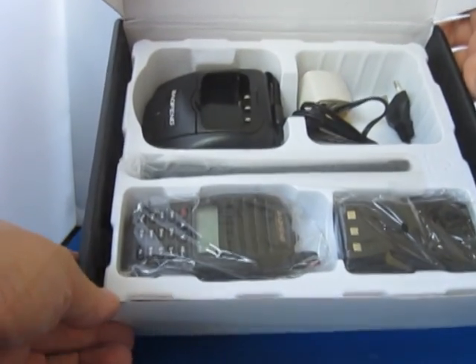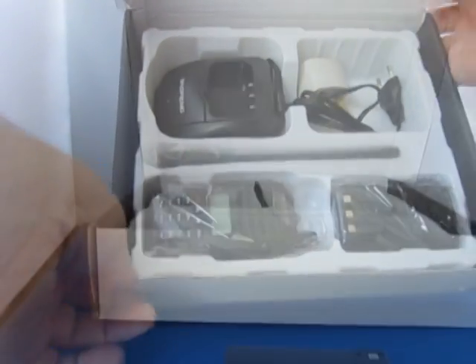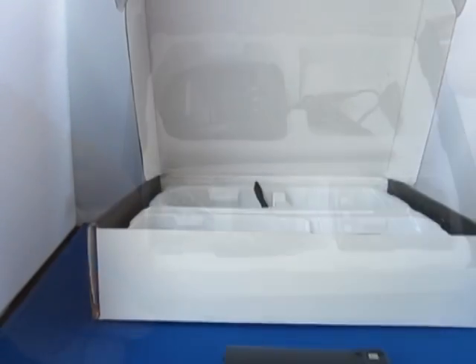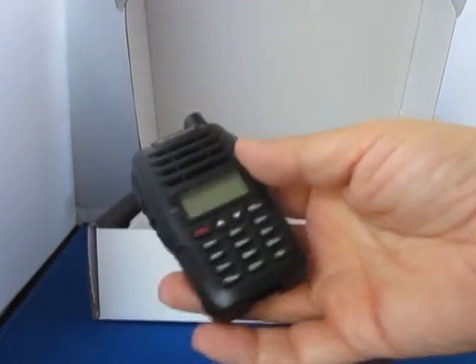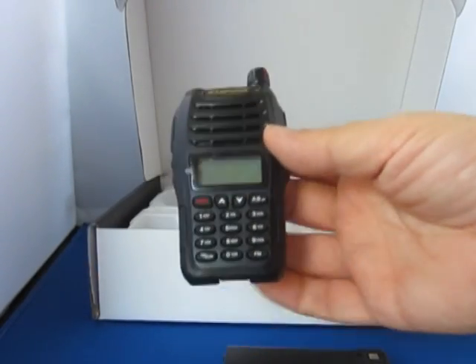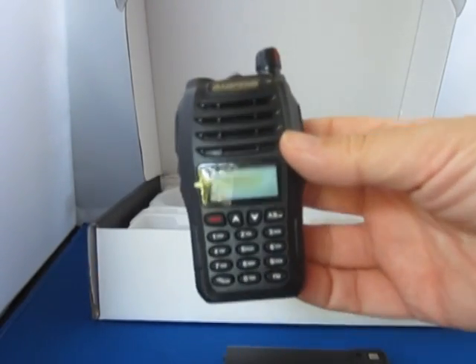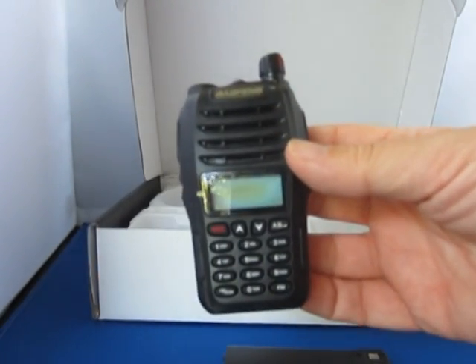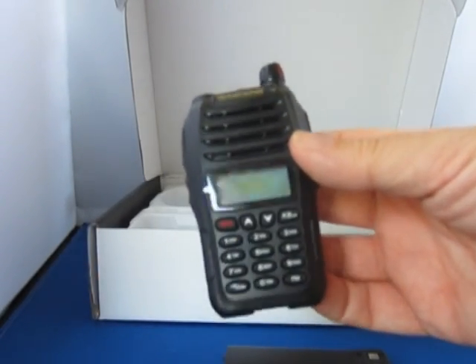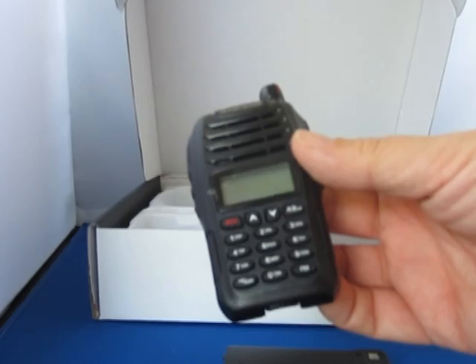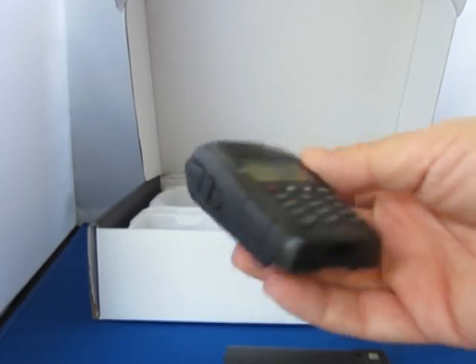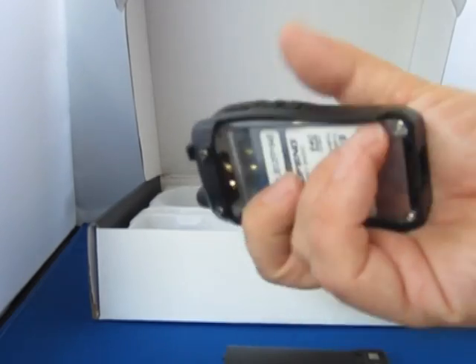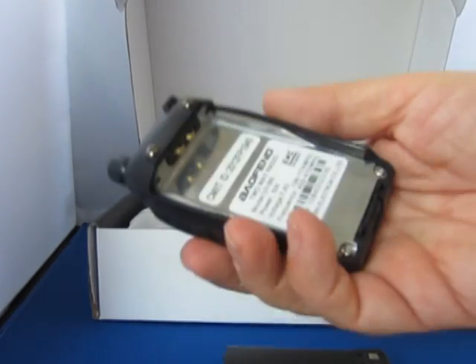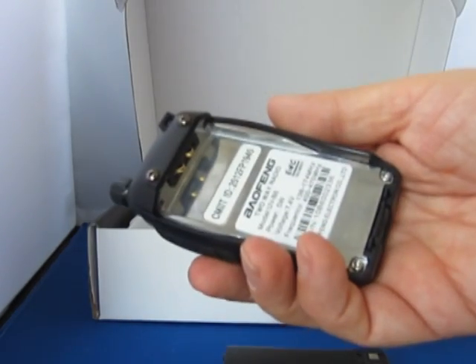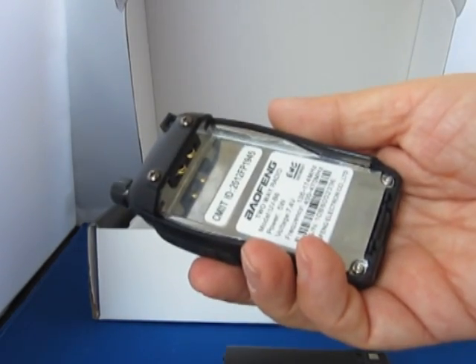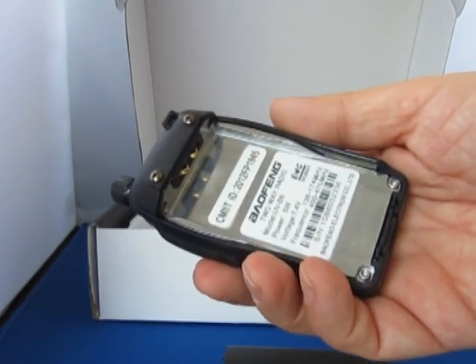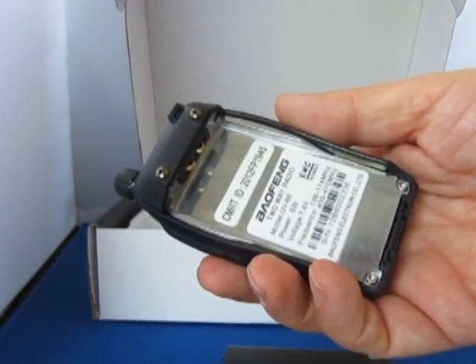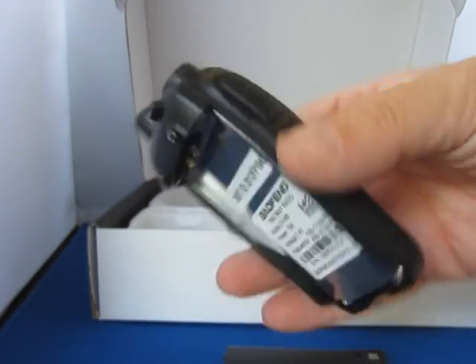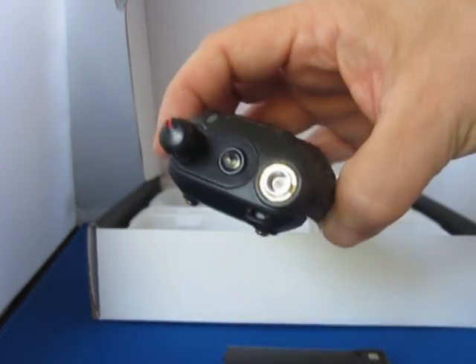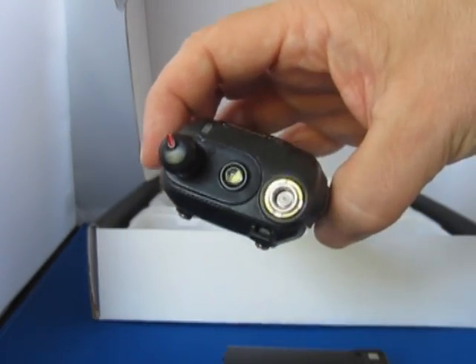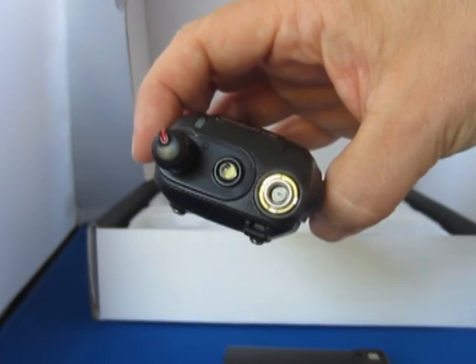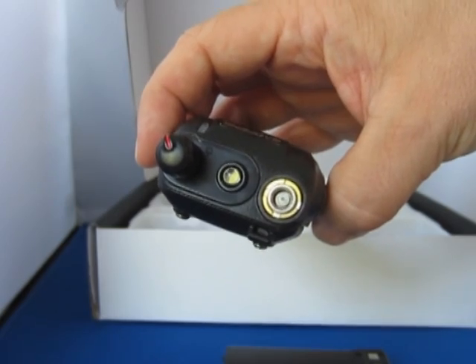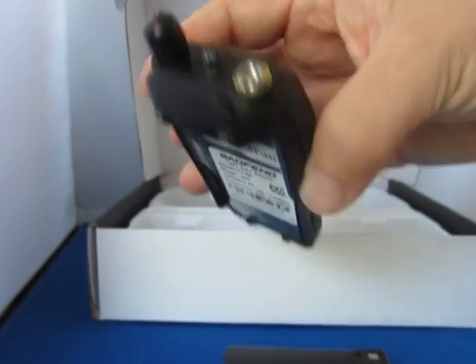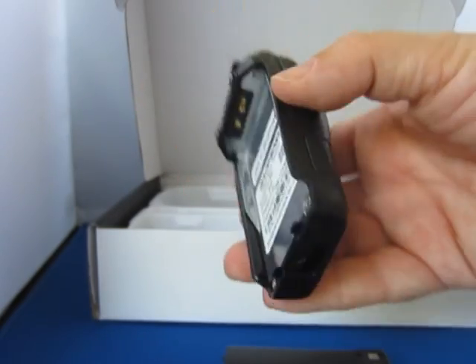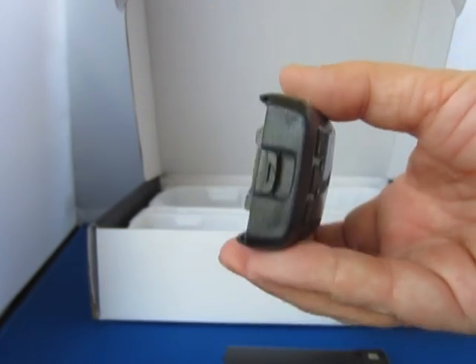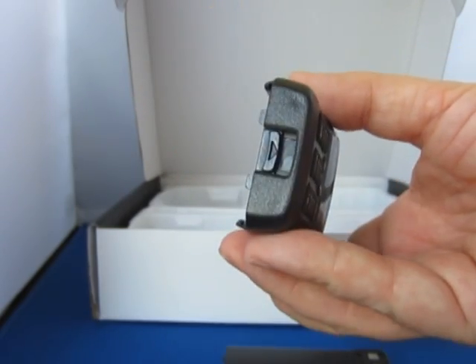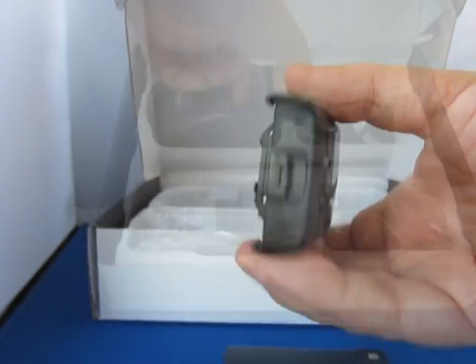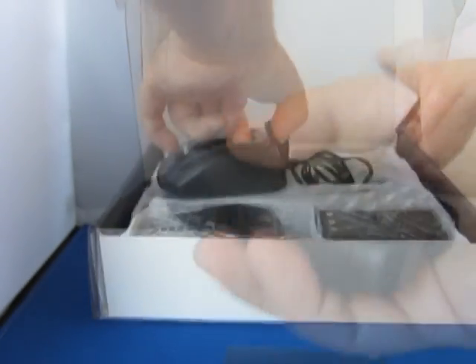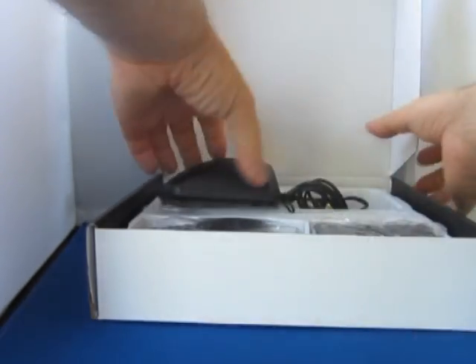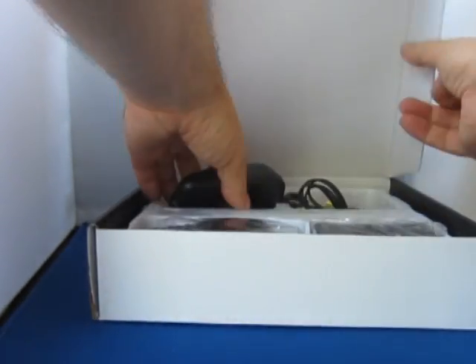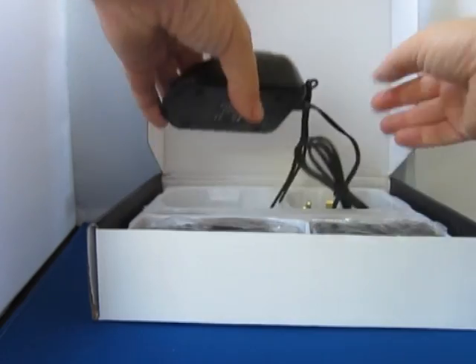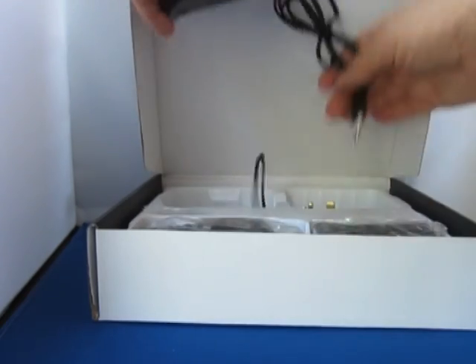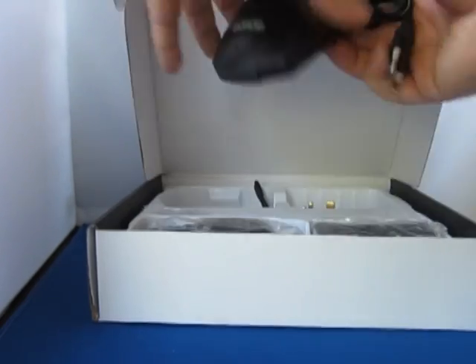Looking in the box, you'll find the rig itself, which is a fairly durable device and feels rather nice in the hand. It comes with a dual-band antenna, a wrist strap, a charging unit, and a UK adapter. It also comes with the 1,800 mAh battery and a belt clip.